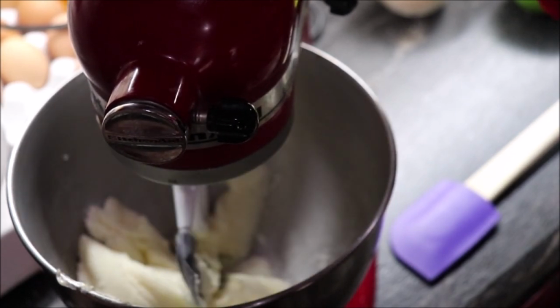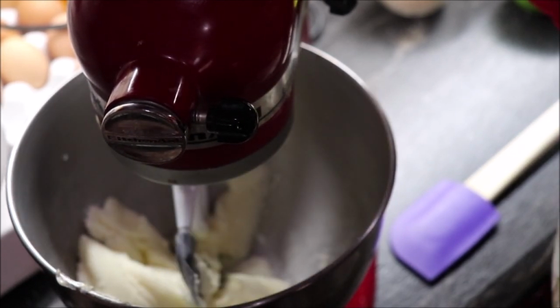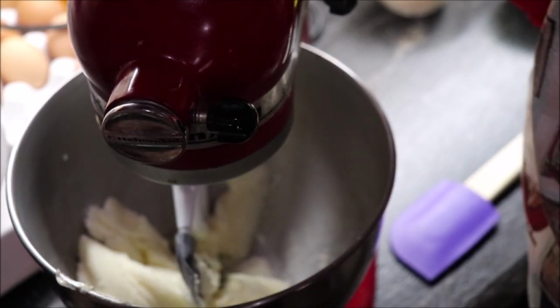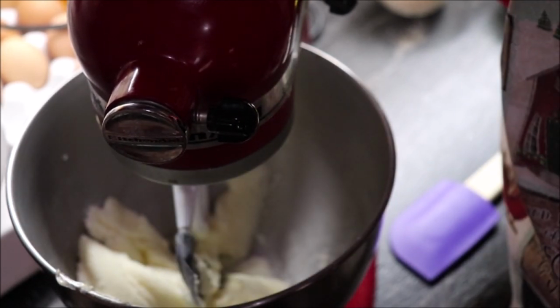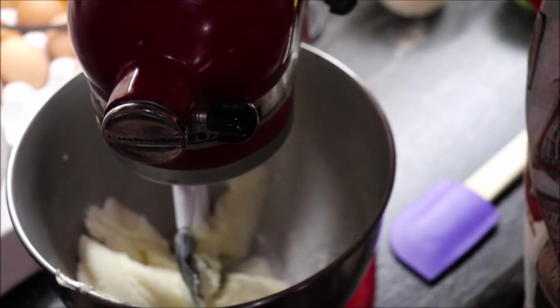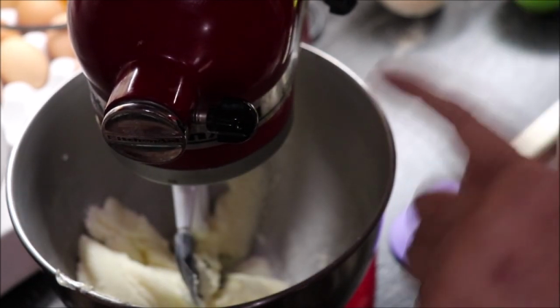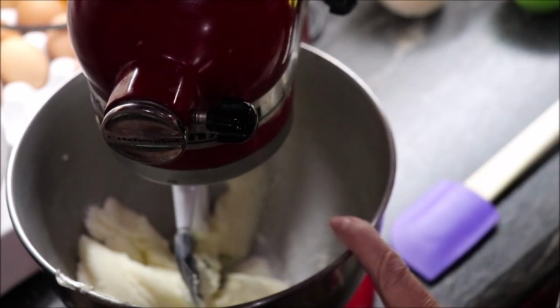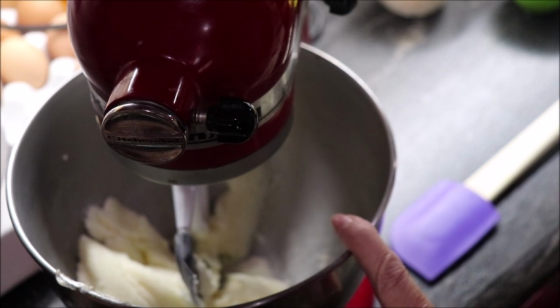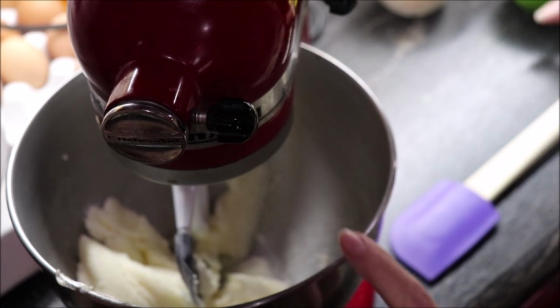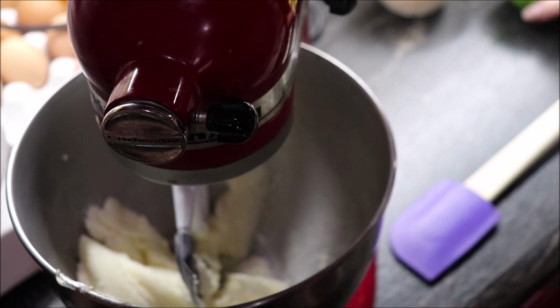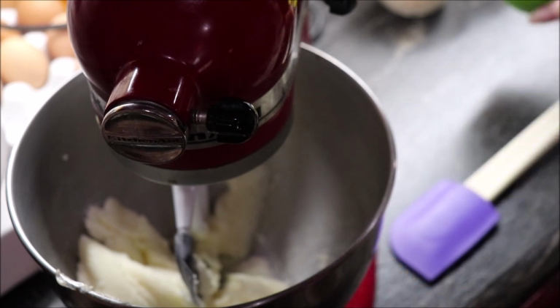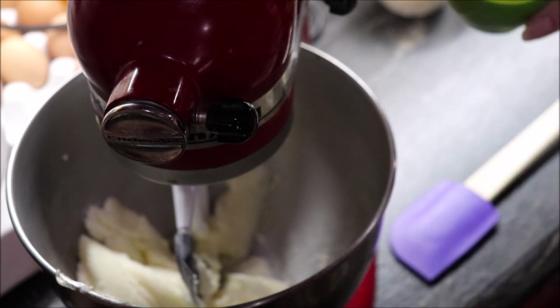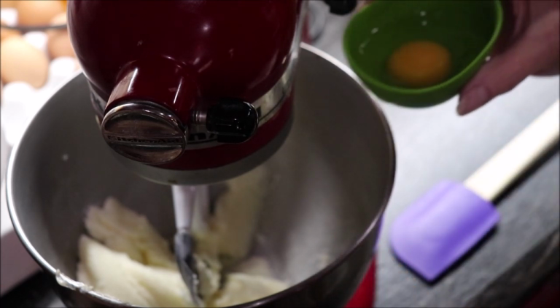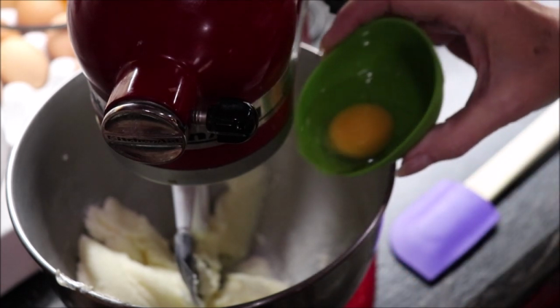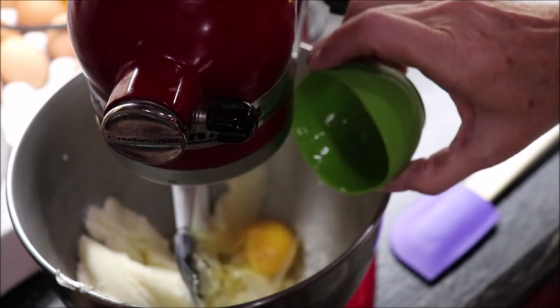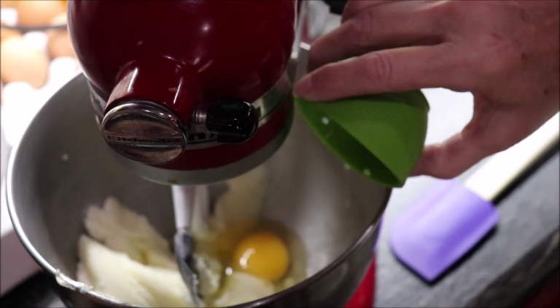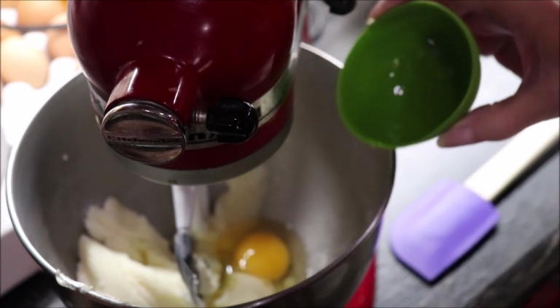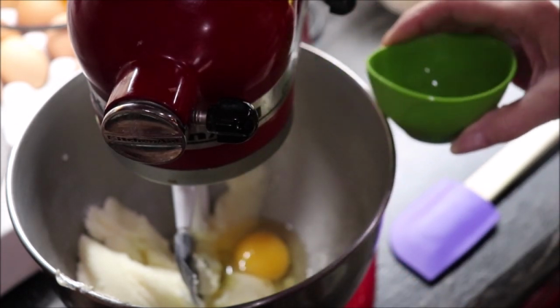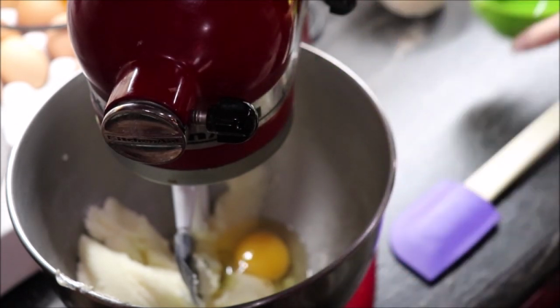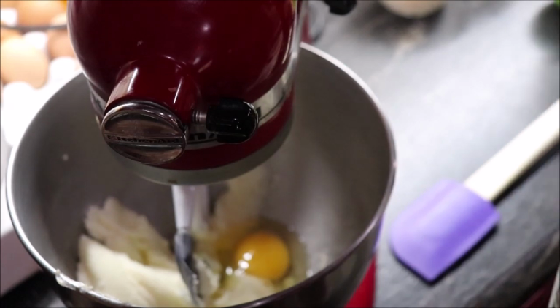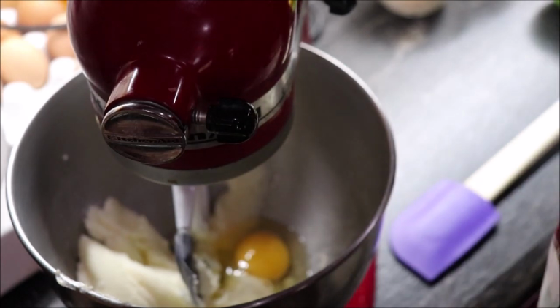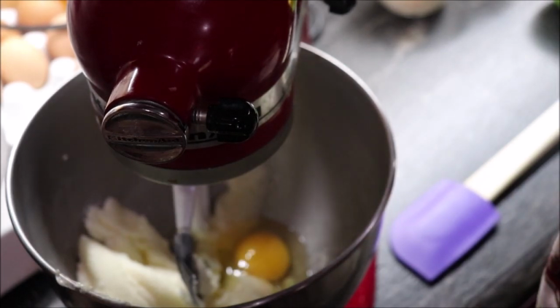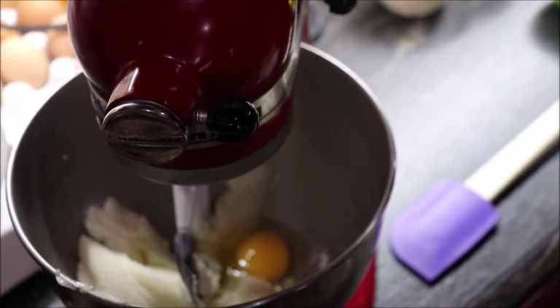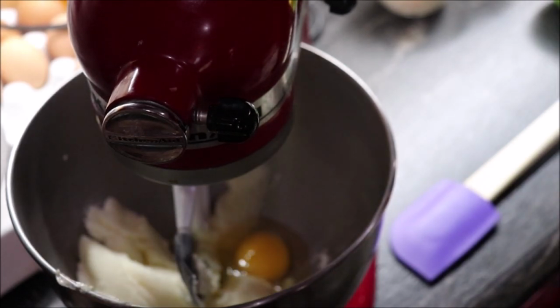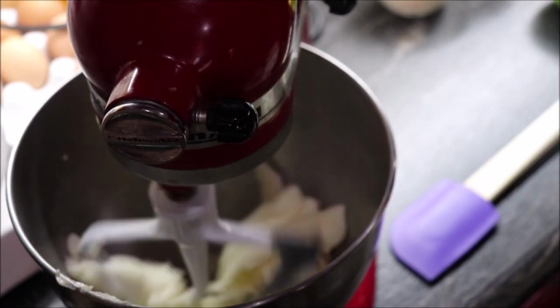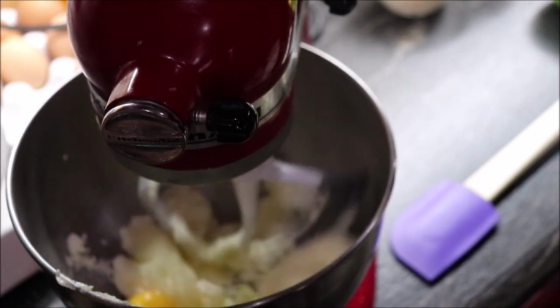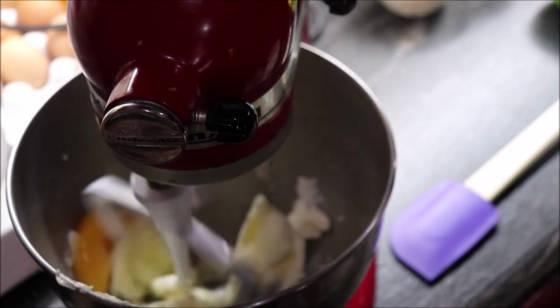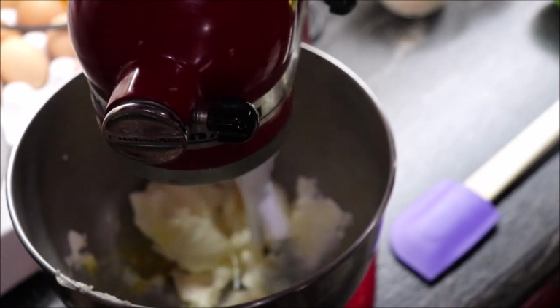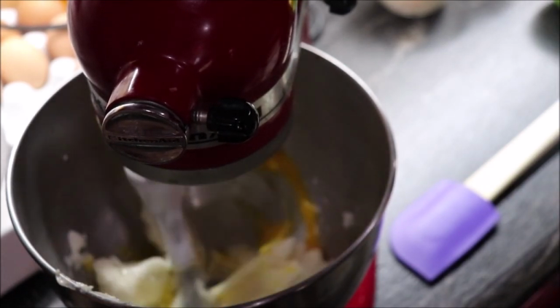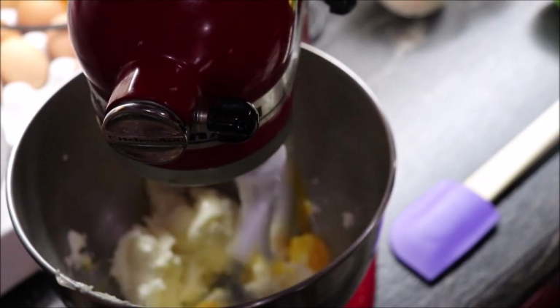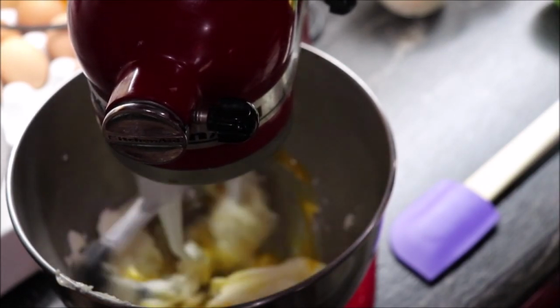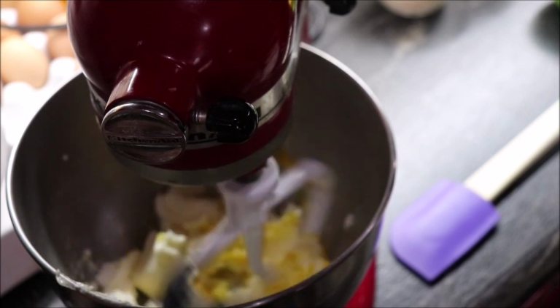I've got my butter and my sugar pretty well incorporated, so I'm going to add one large egg — and that came from my own hens. We want this to blend really well.